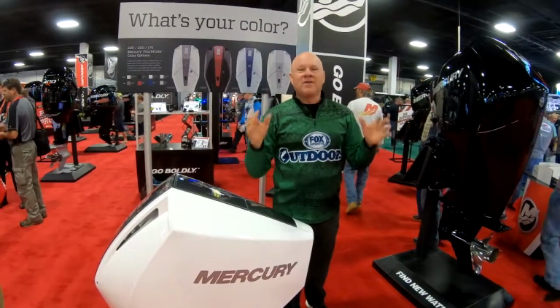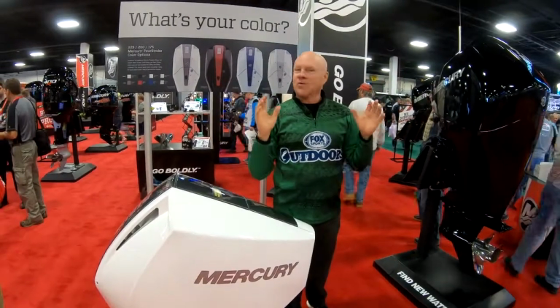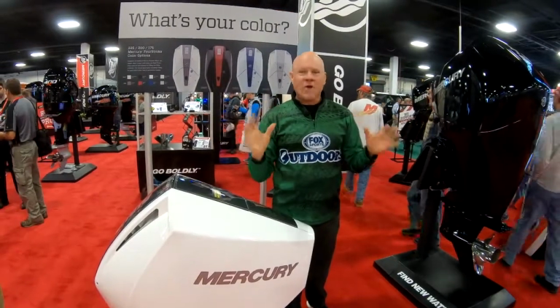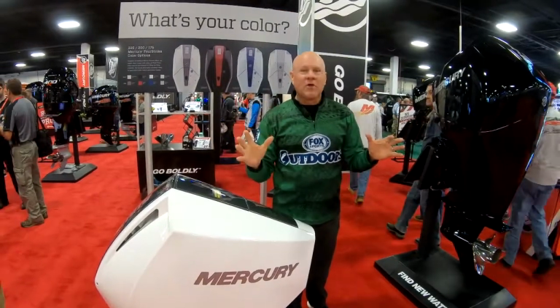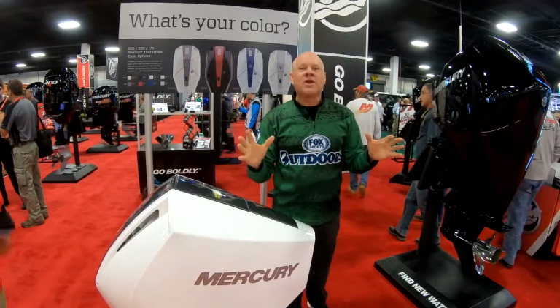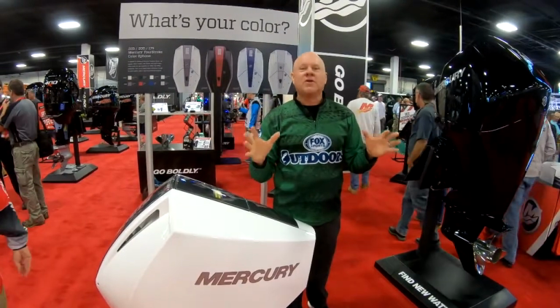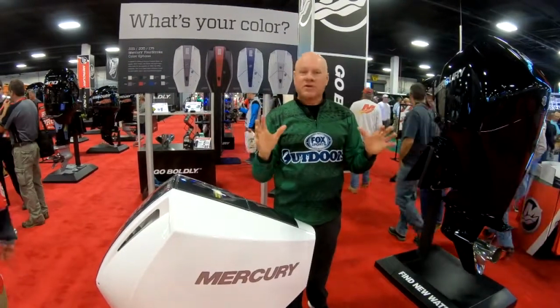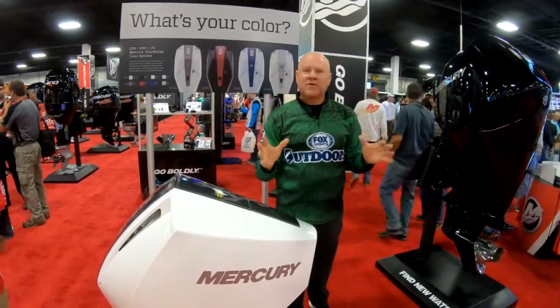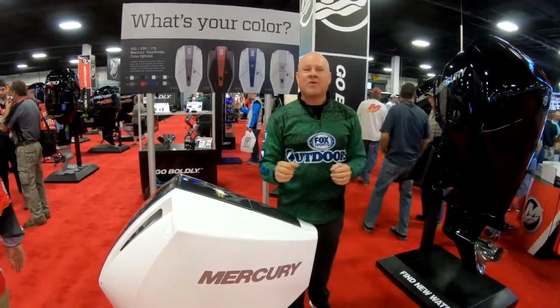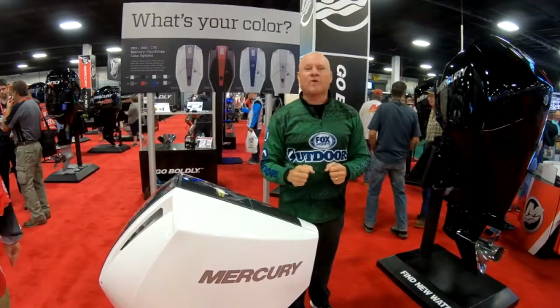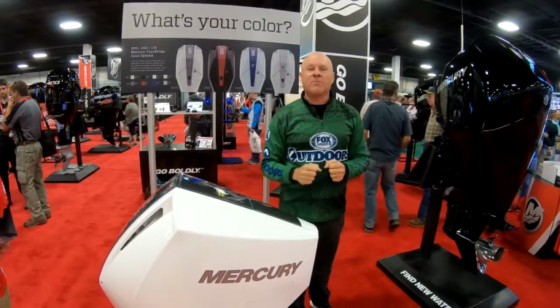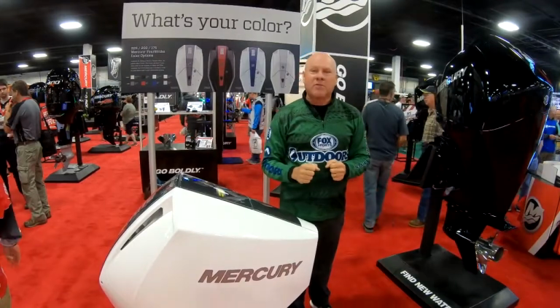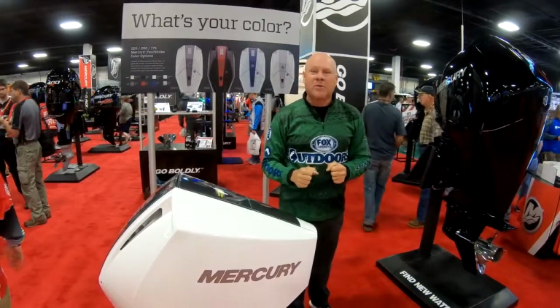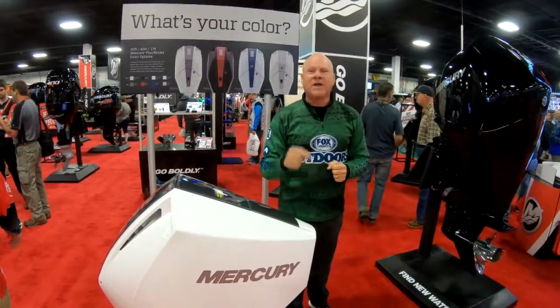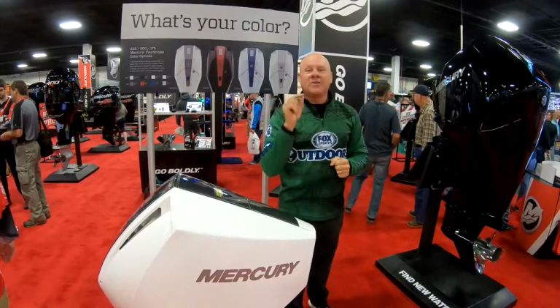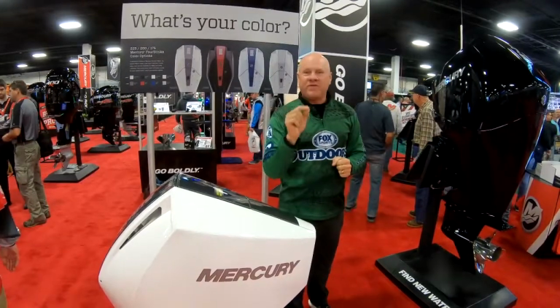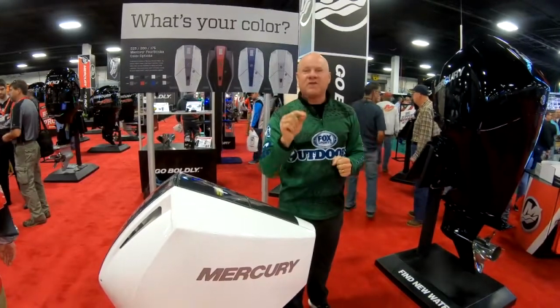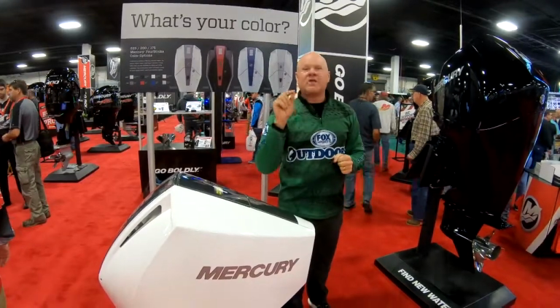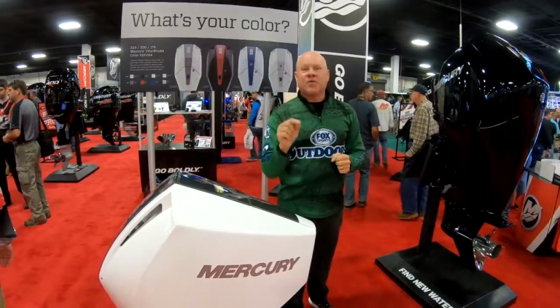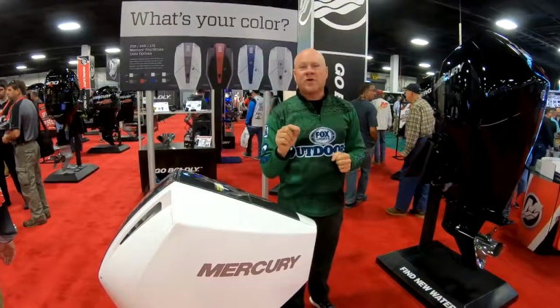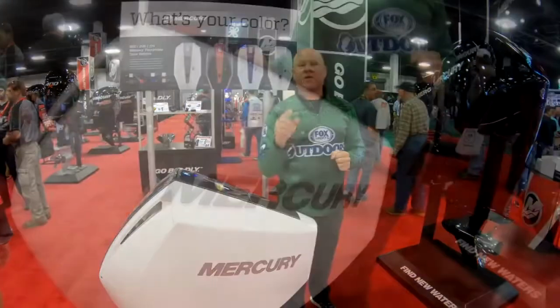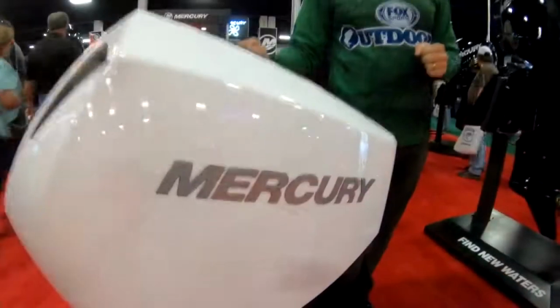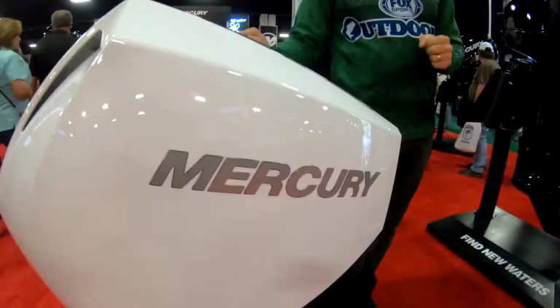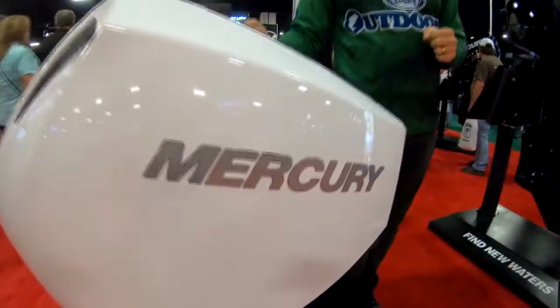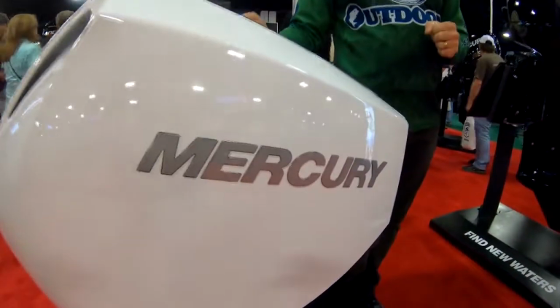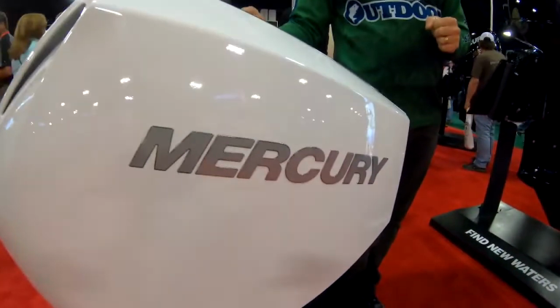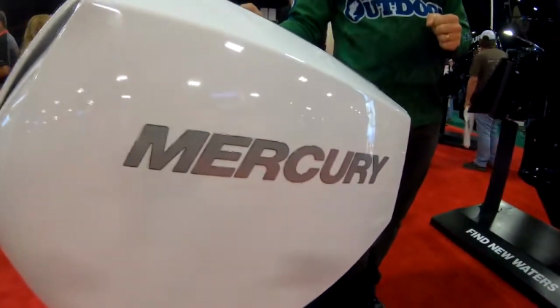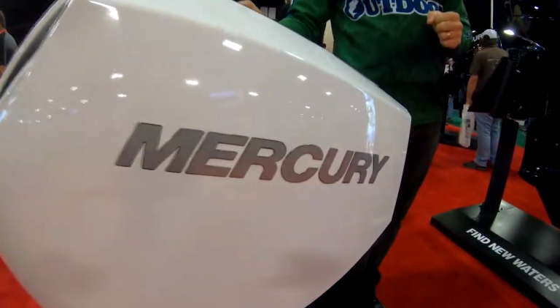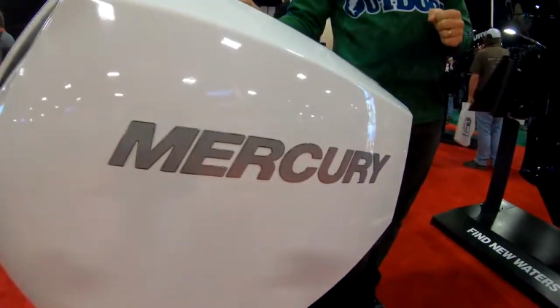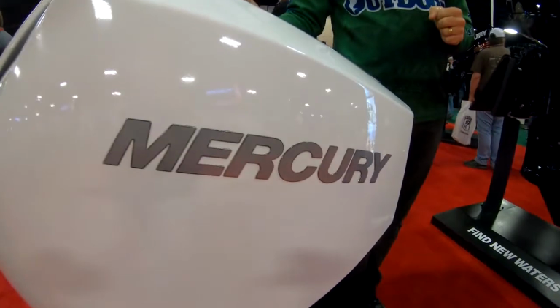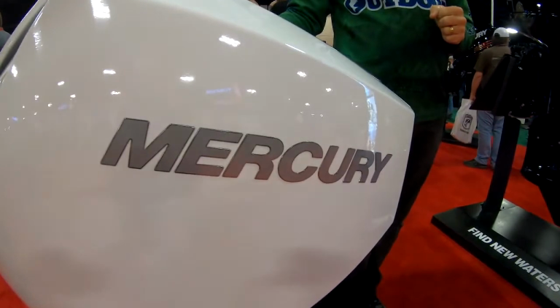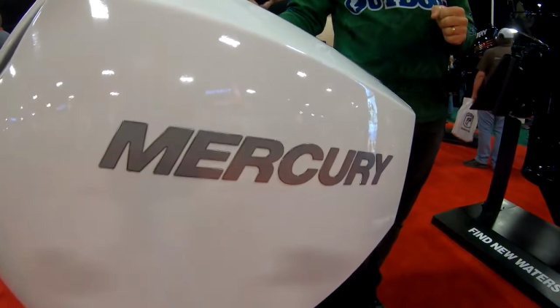This is a revolutionary new series of outboards for Mercury Marine — the V6 four-strokes. Check them out at the Mercury website or at your local dealer.